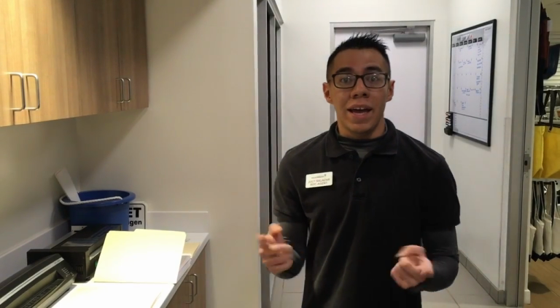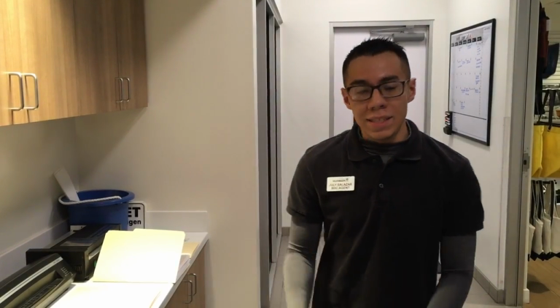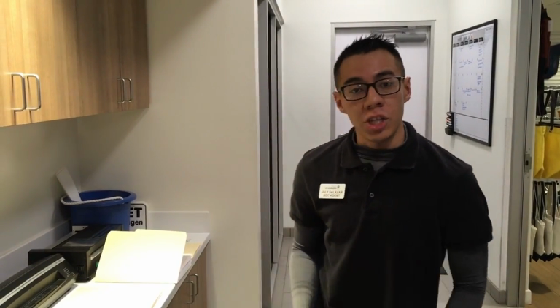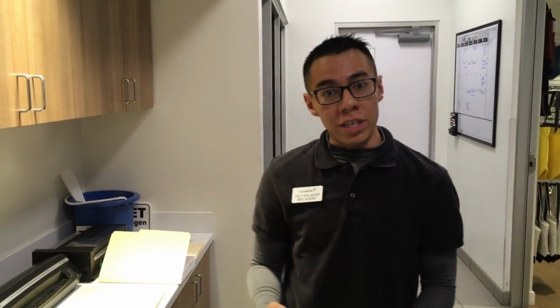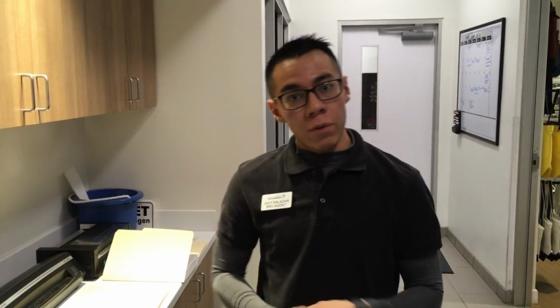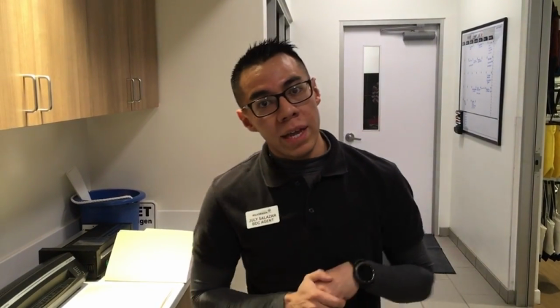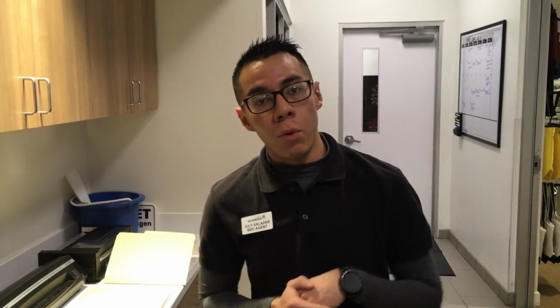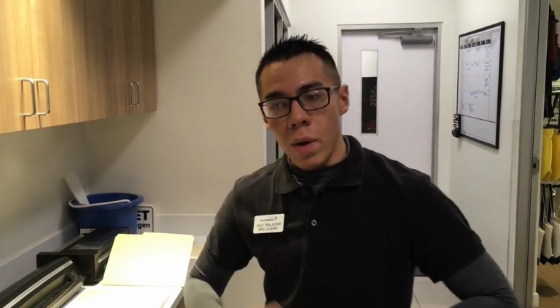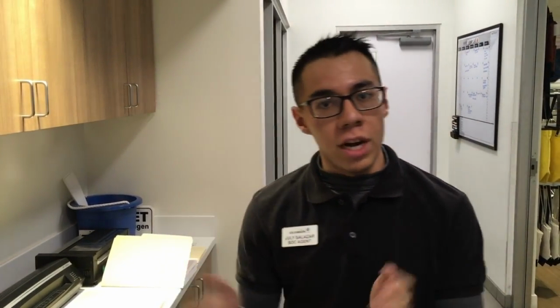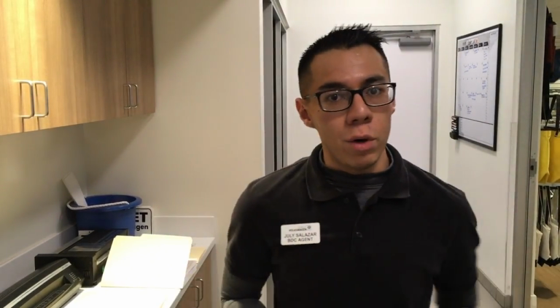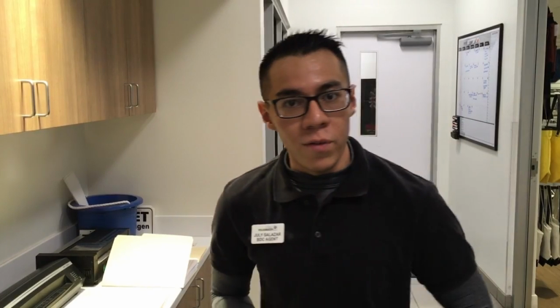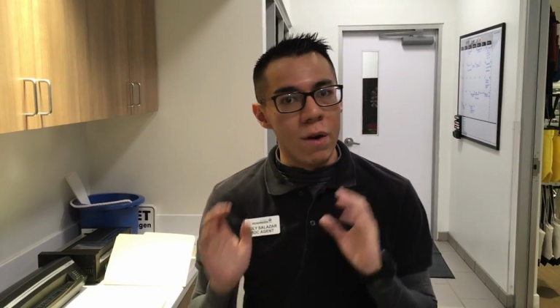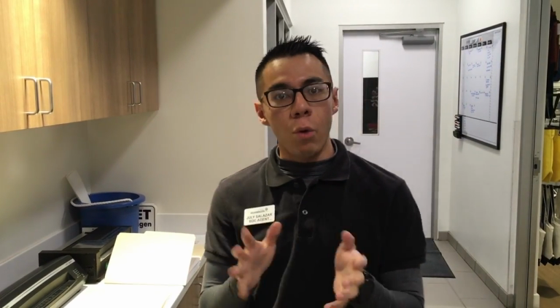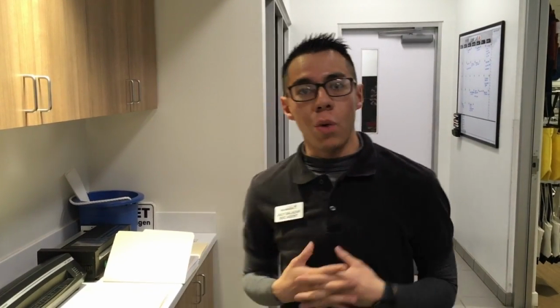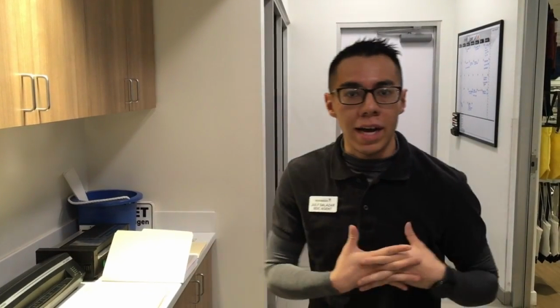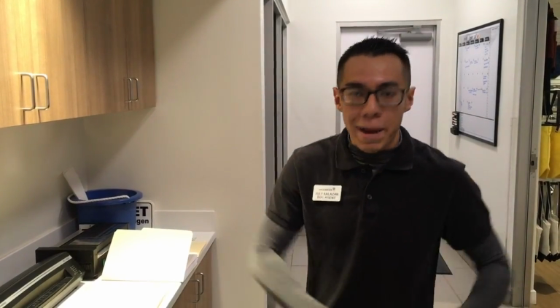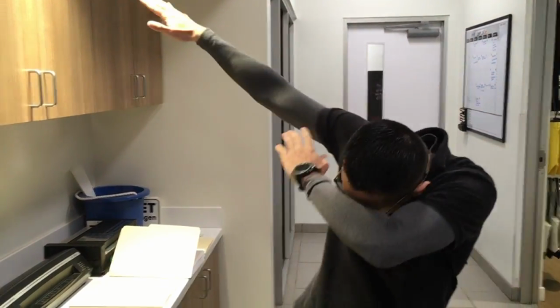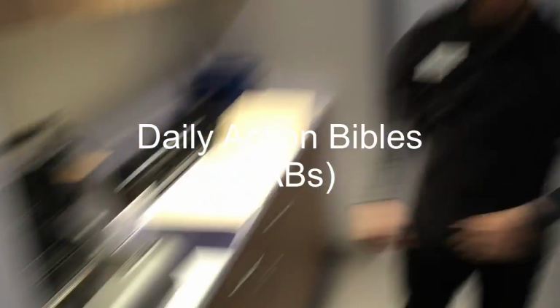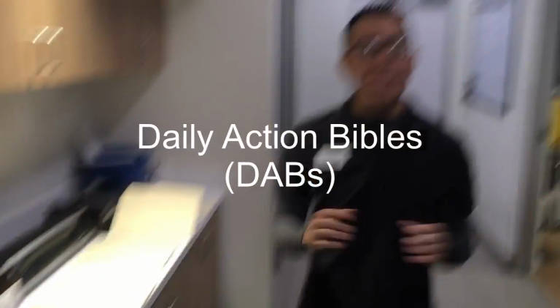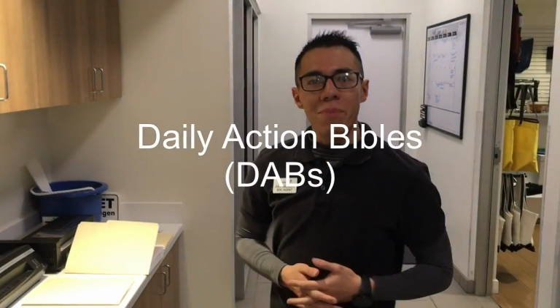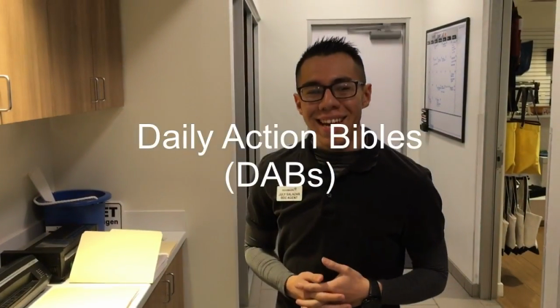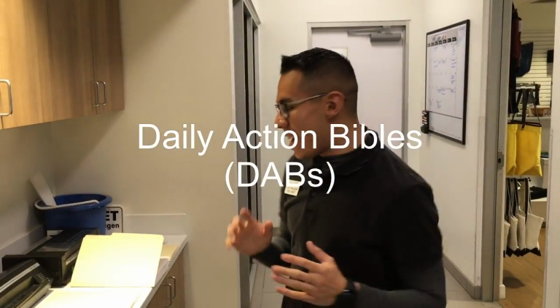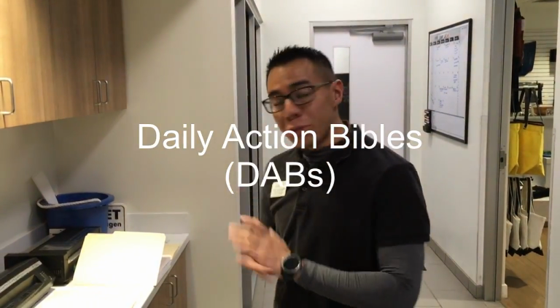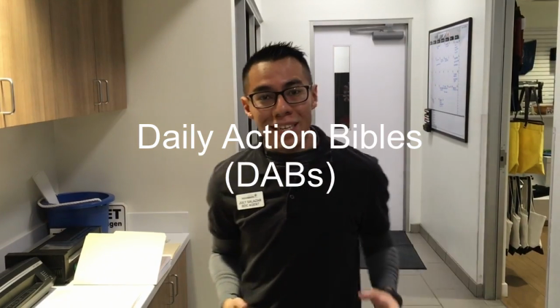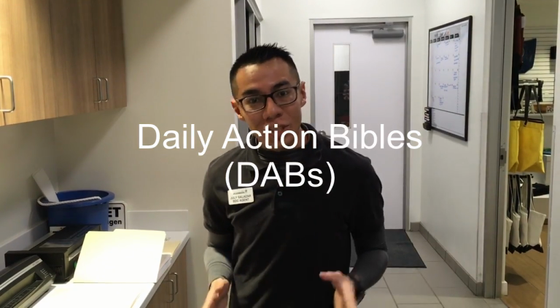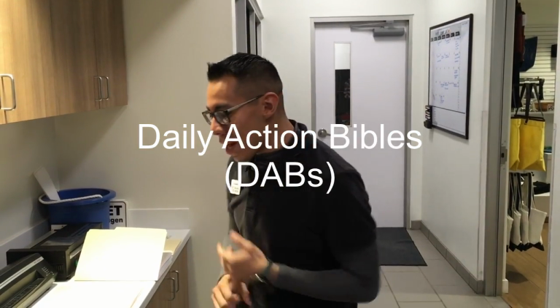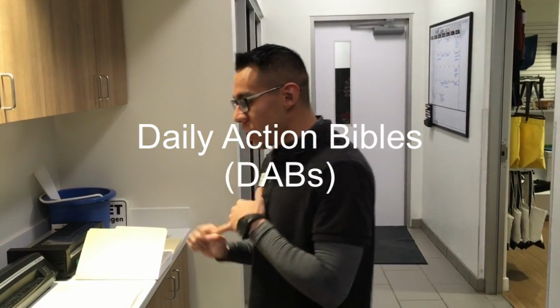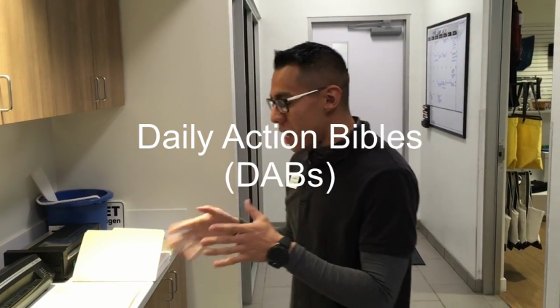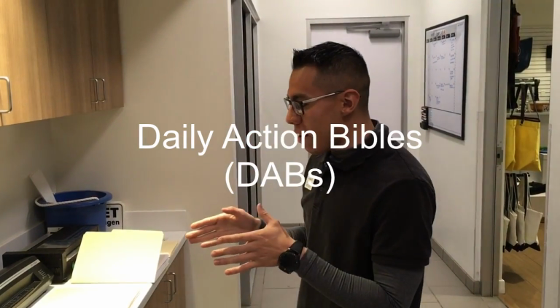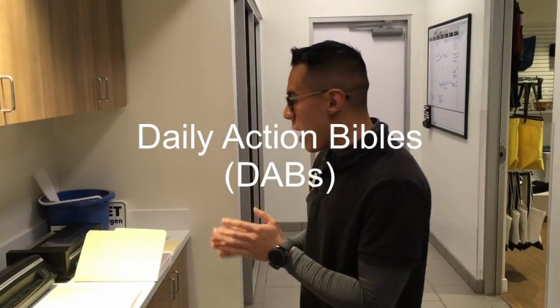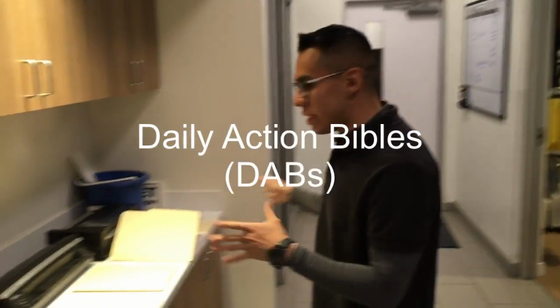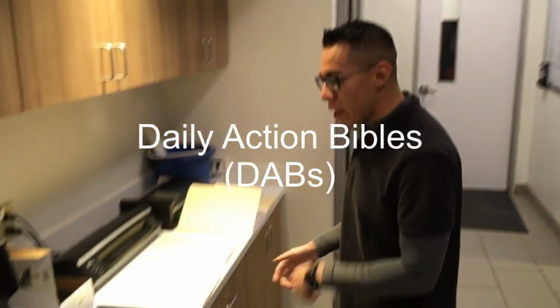Hey guys, July over here at Street Volkswagen of Amarillo. John had me do a quick little video of how we do our dabs. So with that being said, dabs are super easy to do. We just kind of go ahead and have a setup ready.